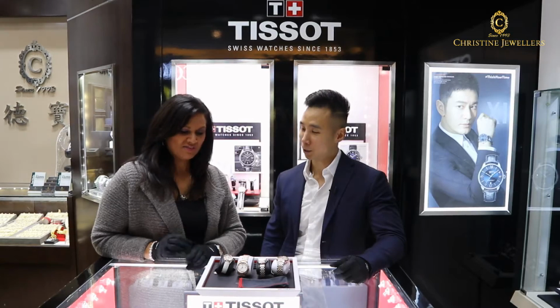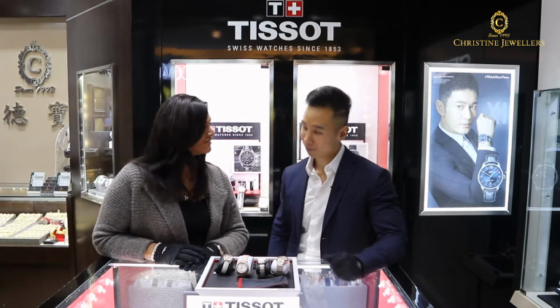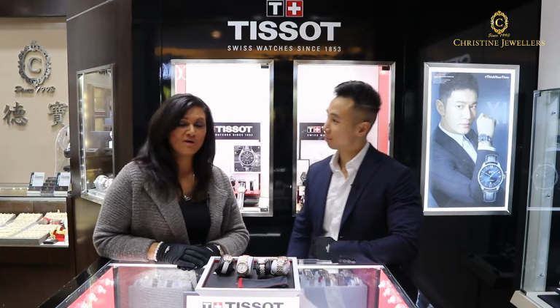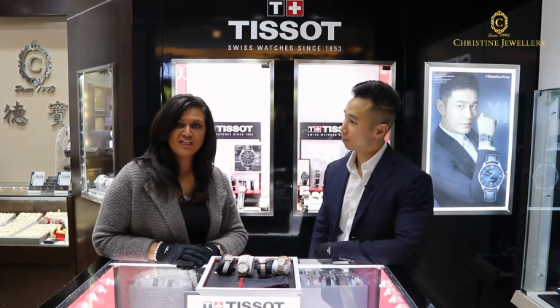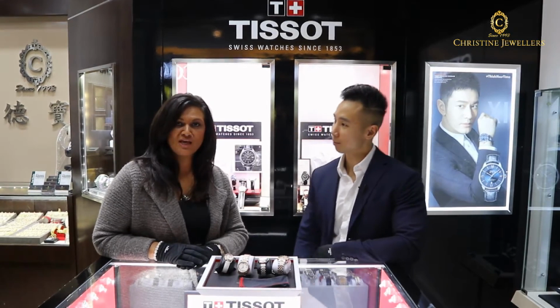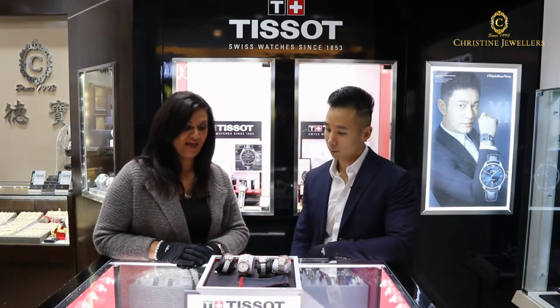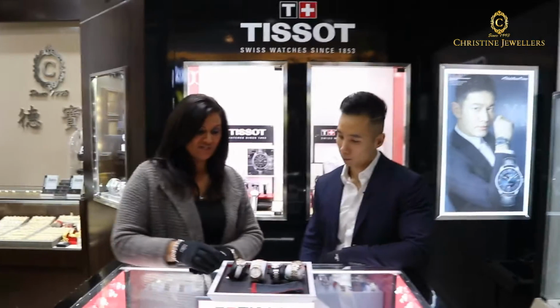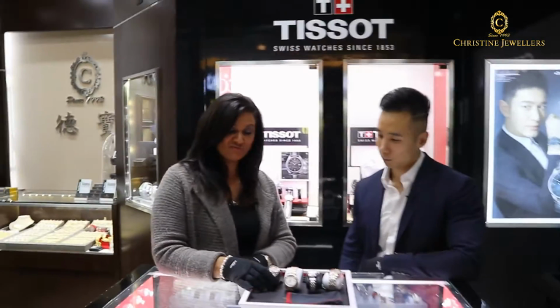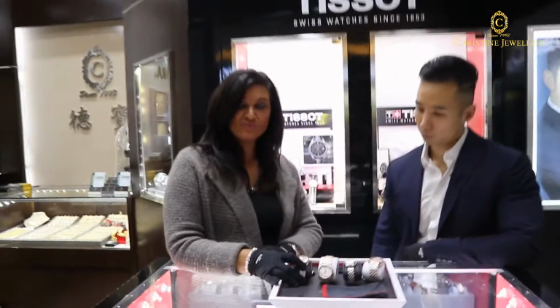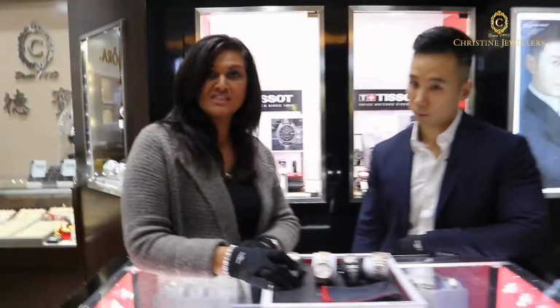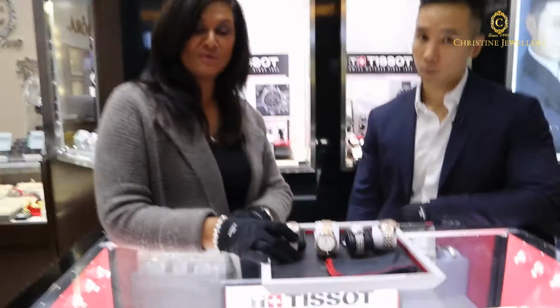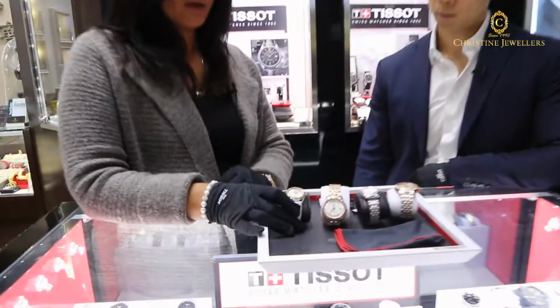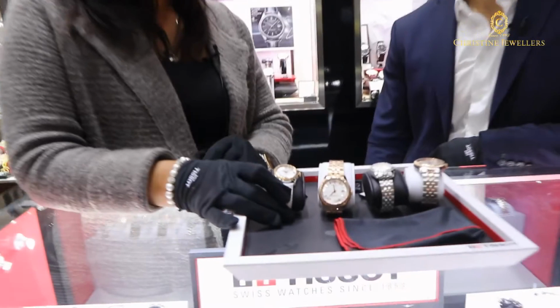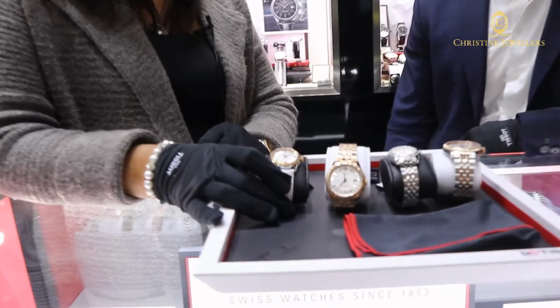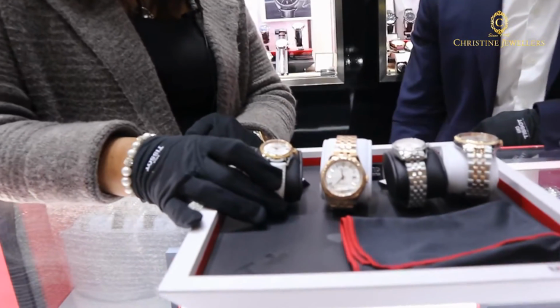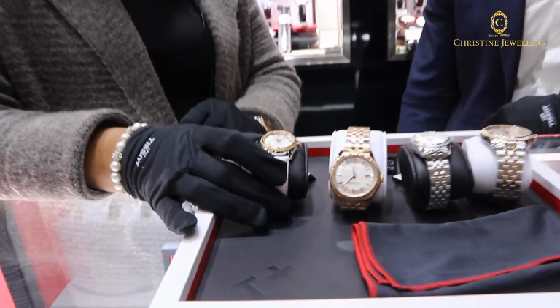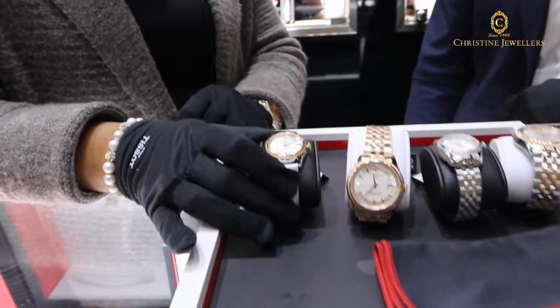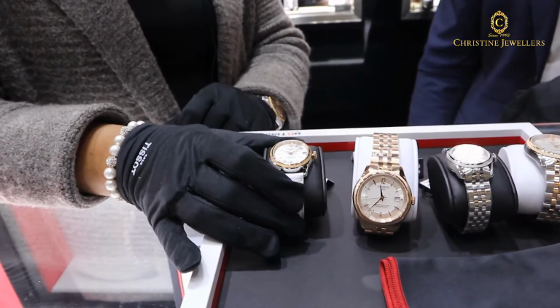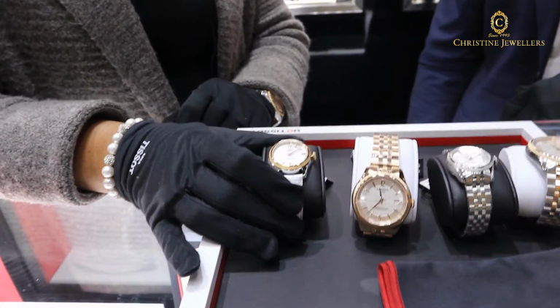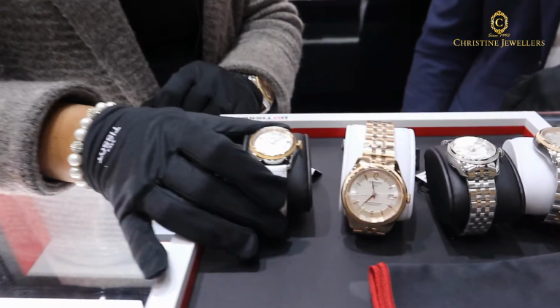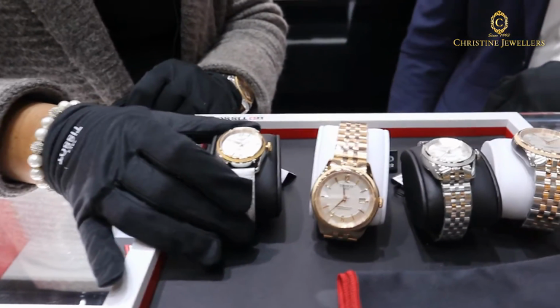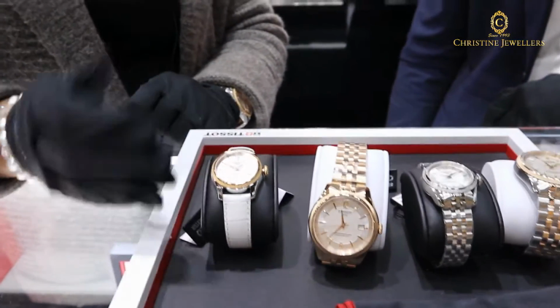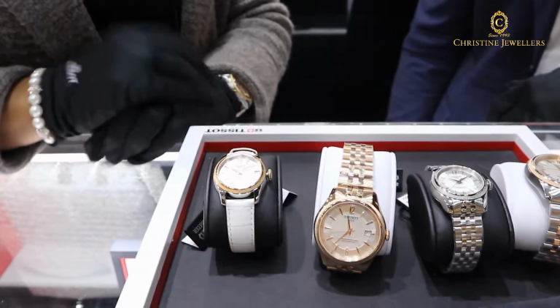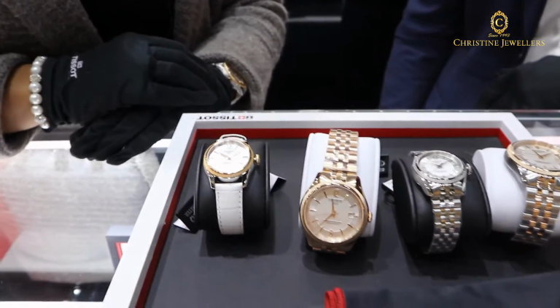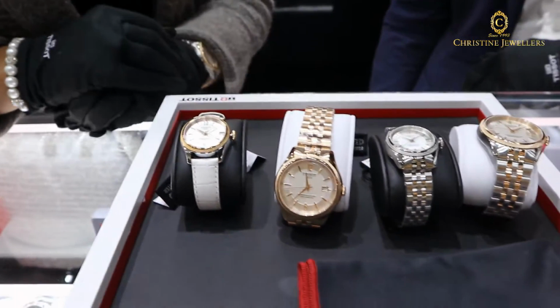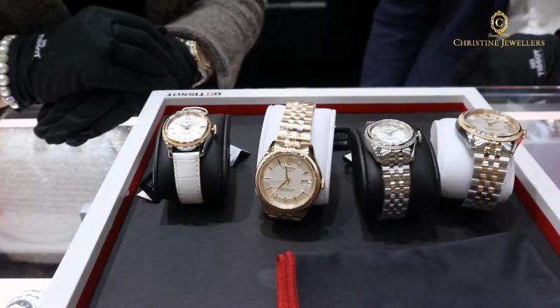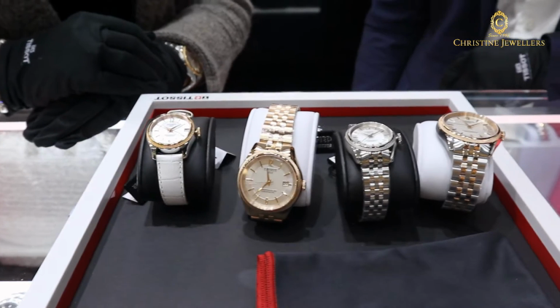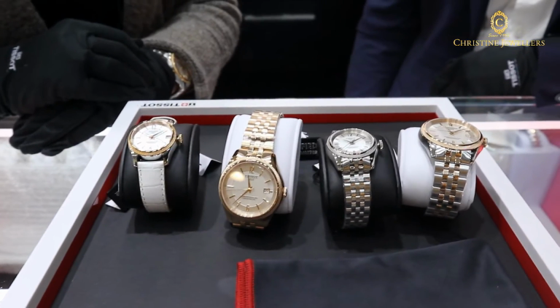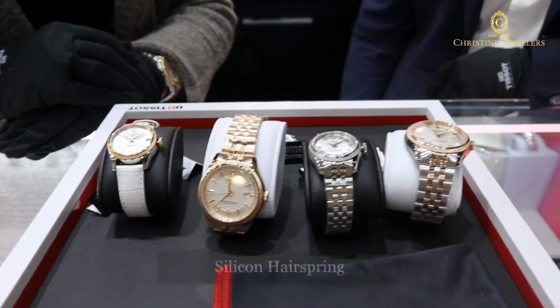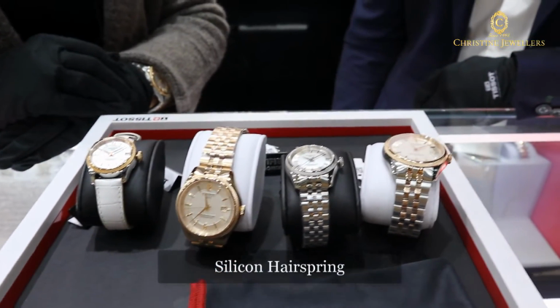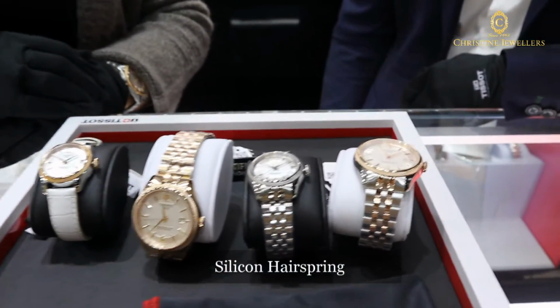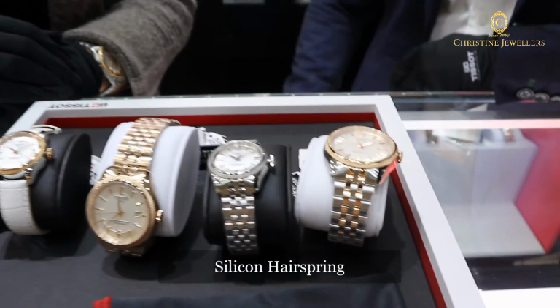It's a pleasure. This is part of our collection that is very unique to Tissot. What we have created is, in our mechanical watch, in this collection in particular, we have created a silicone hairspring.